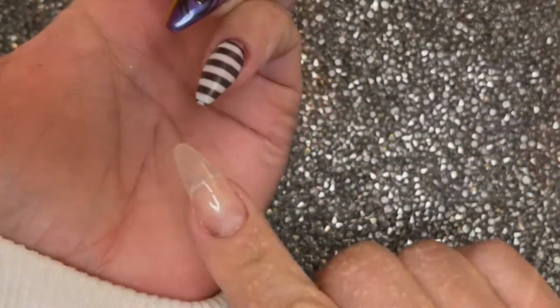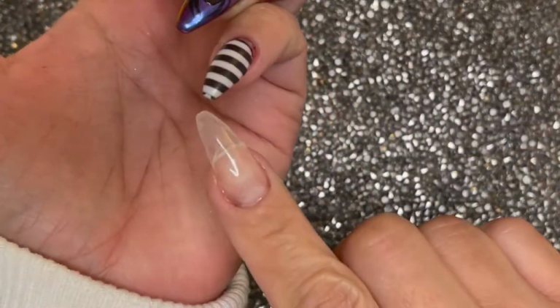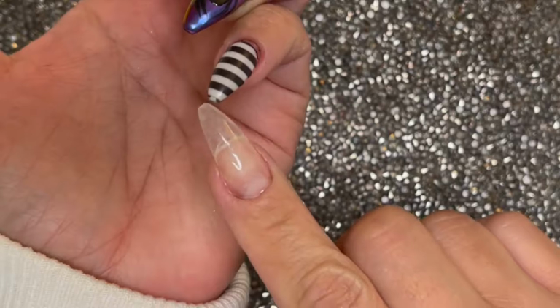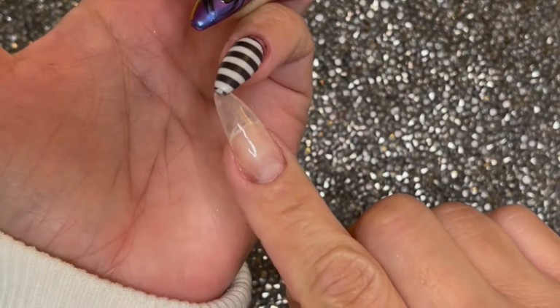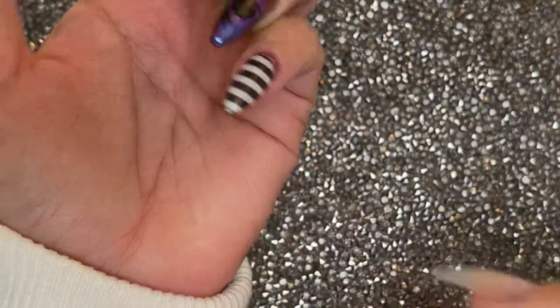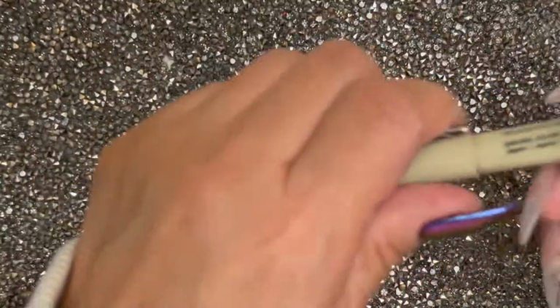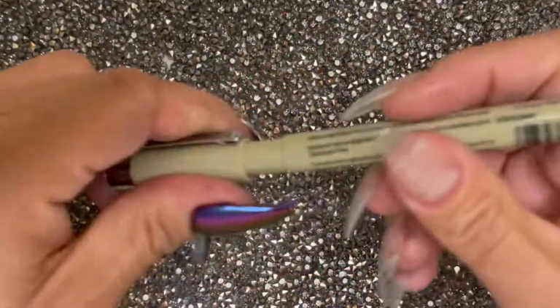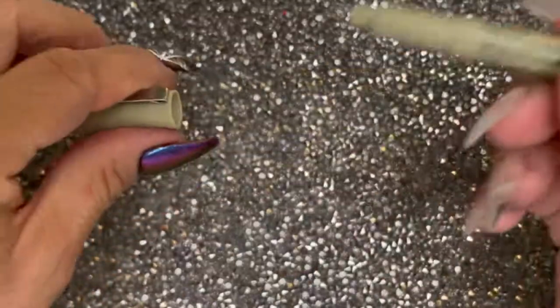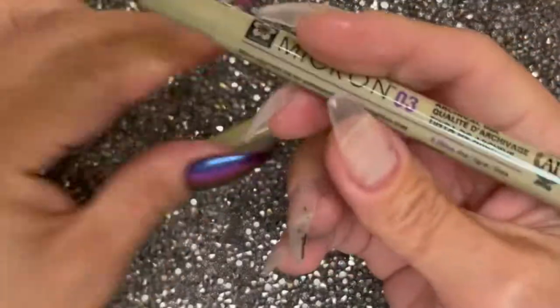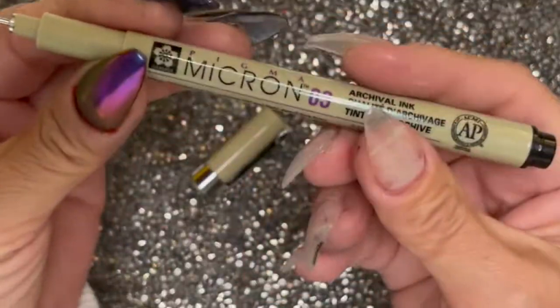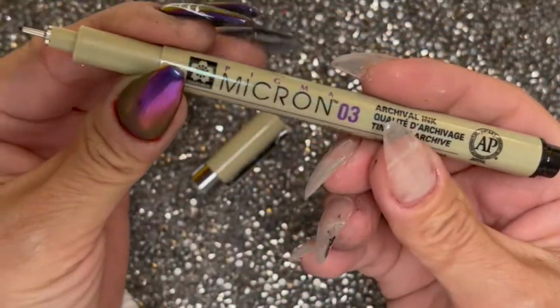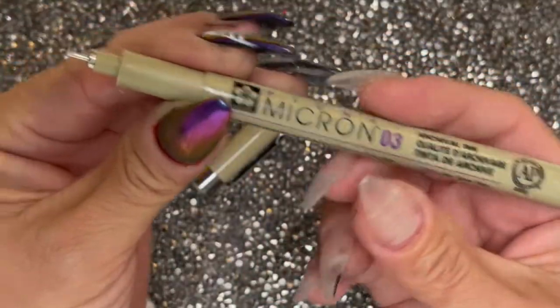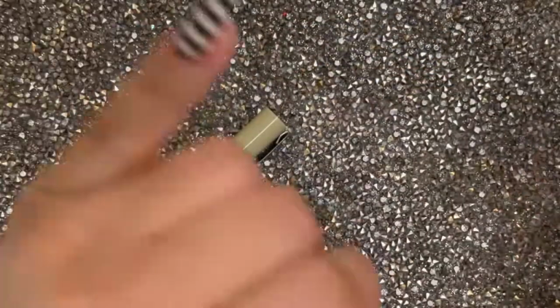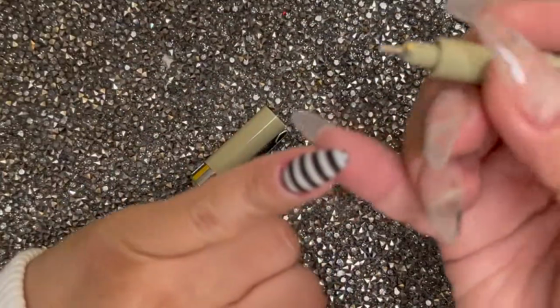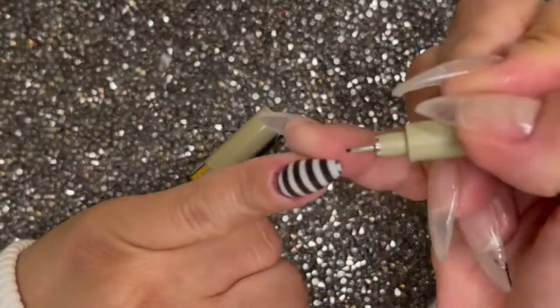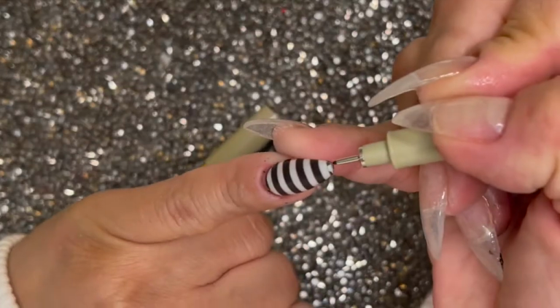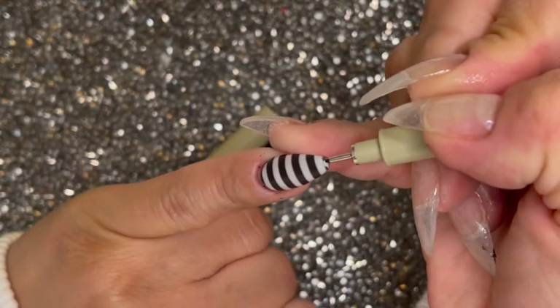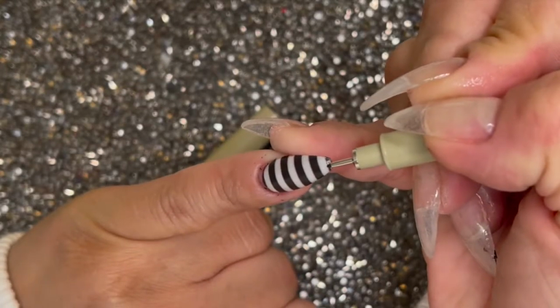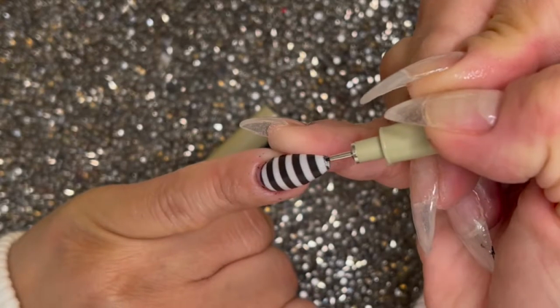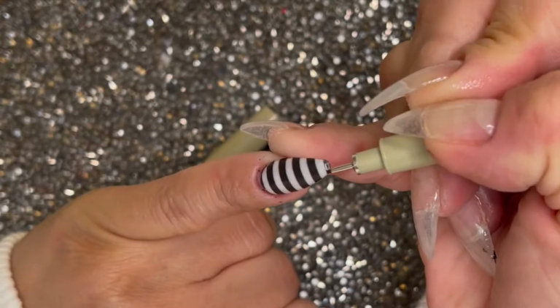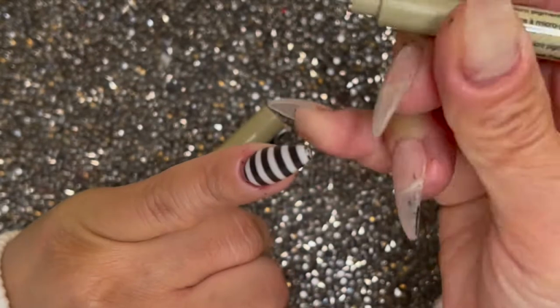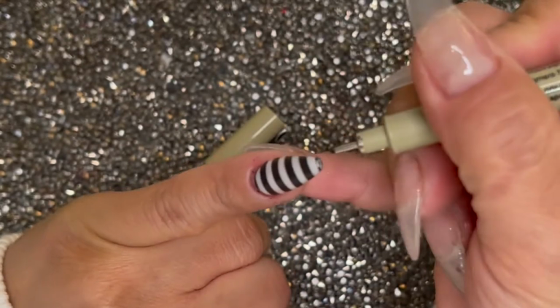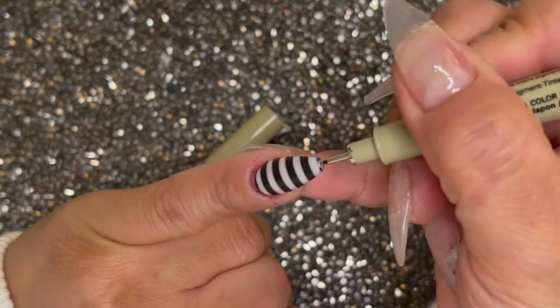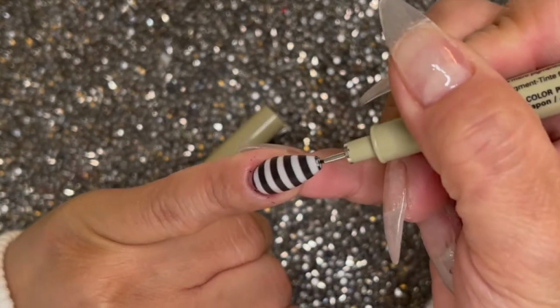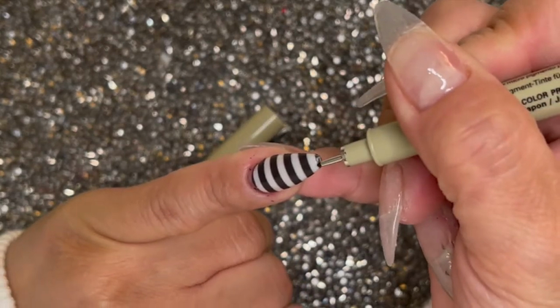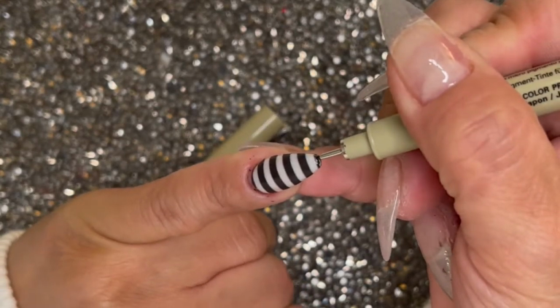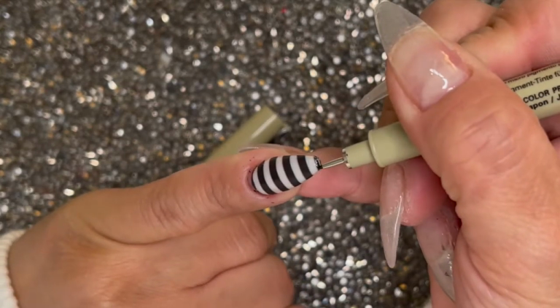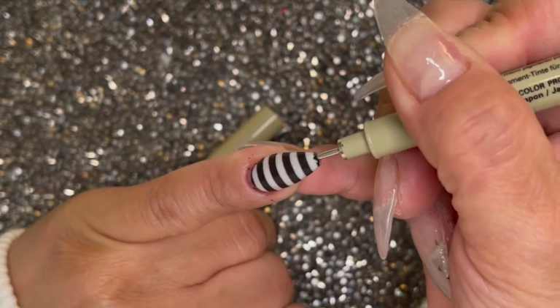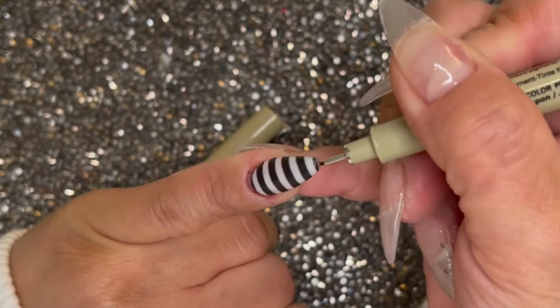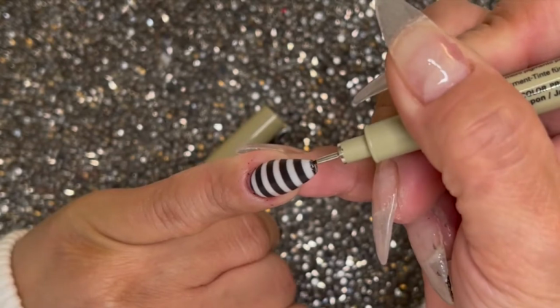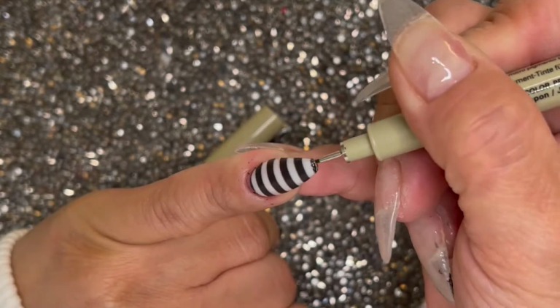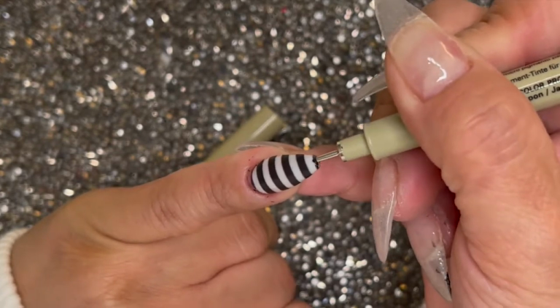I noticed I took off too much at the tip there, and one way to fix it is just take a Sharpie, a Micron pen, whatever you have at home, and just kind of fill it in right there and no one will even notice.